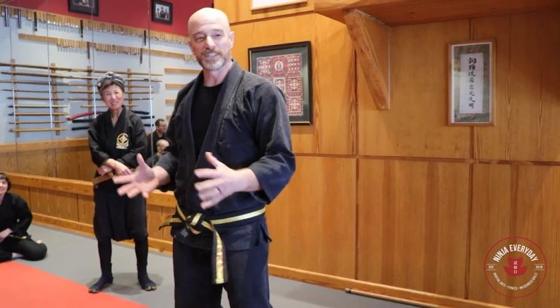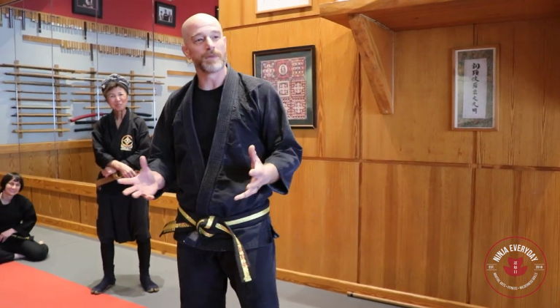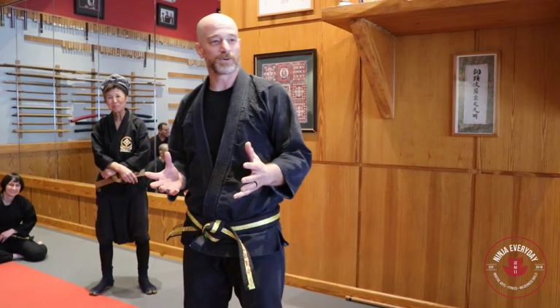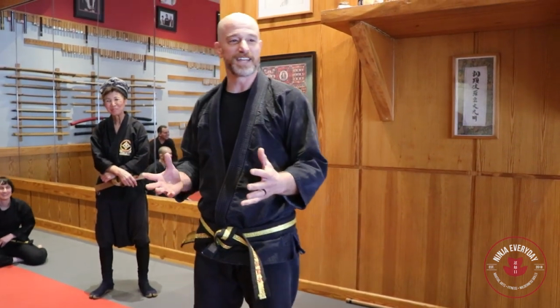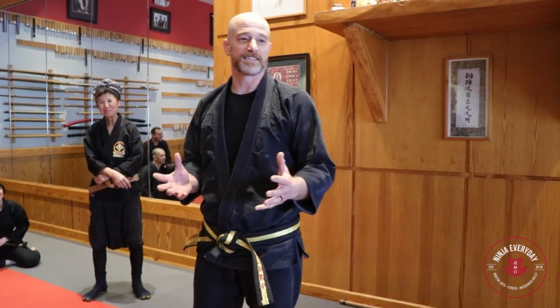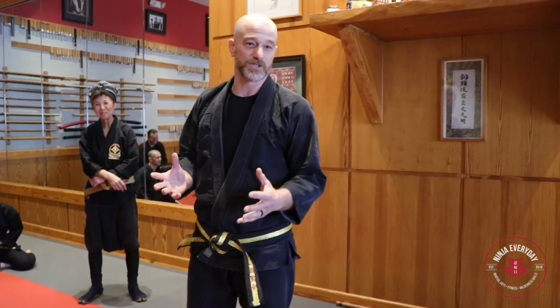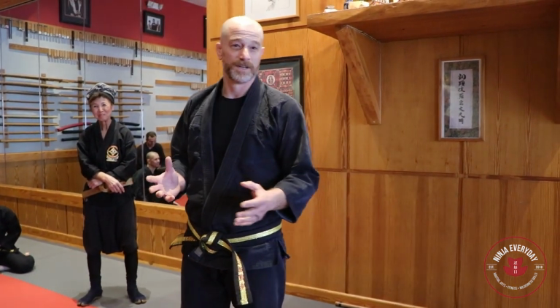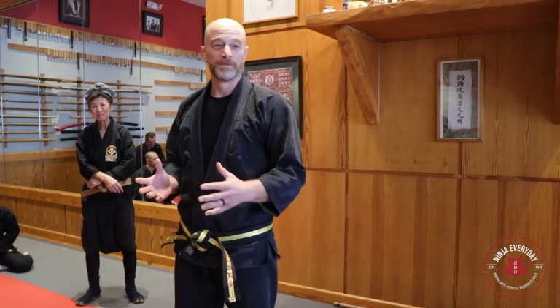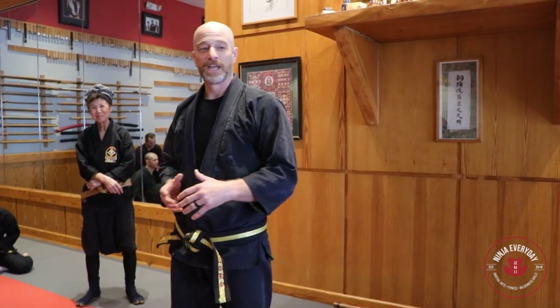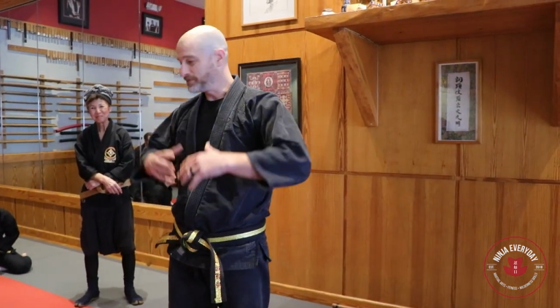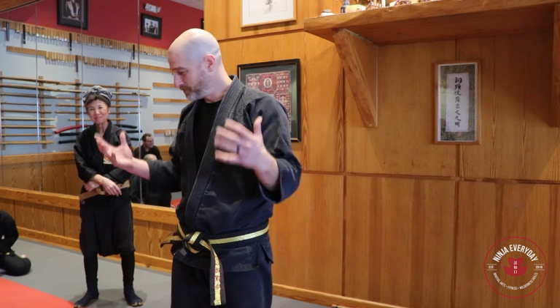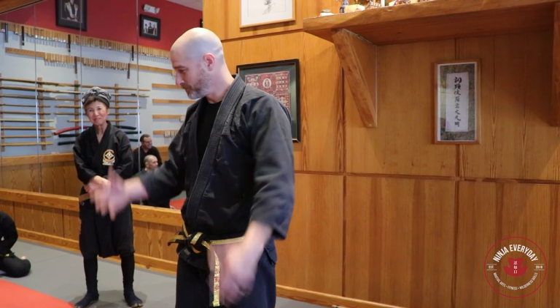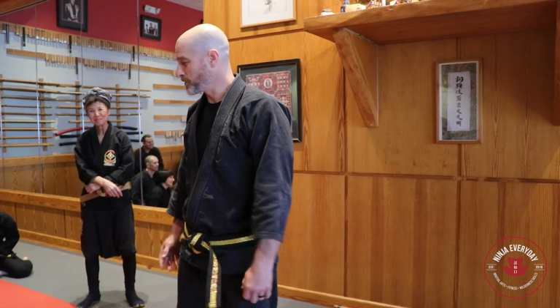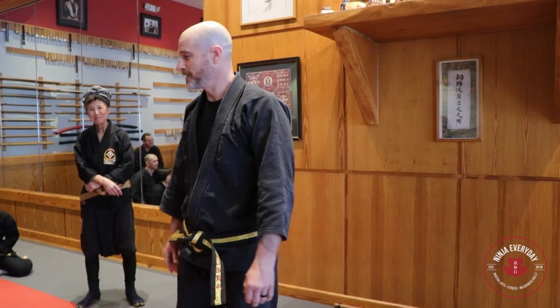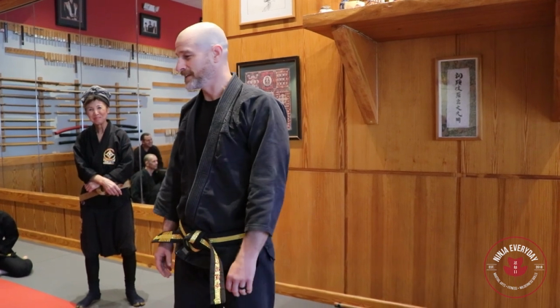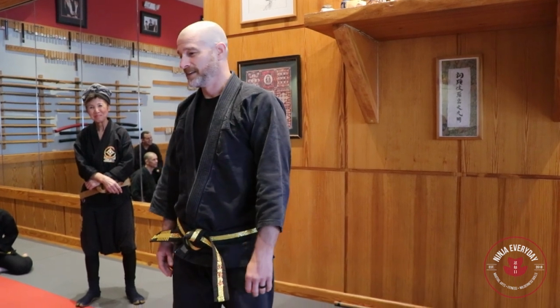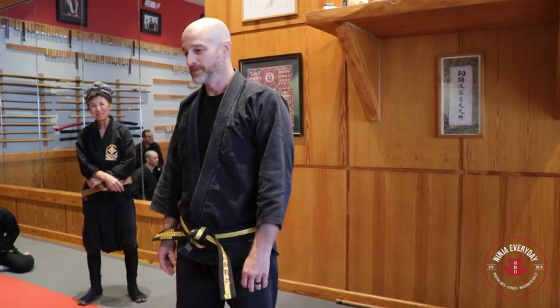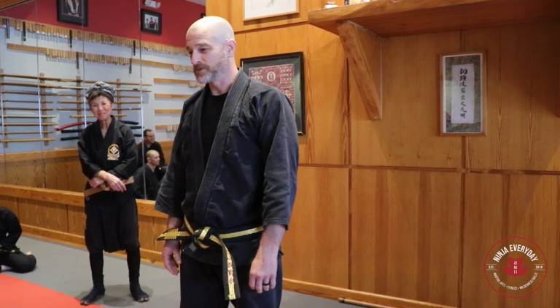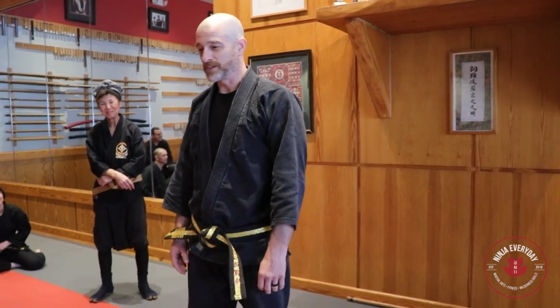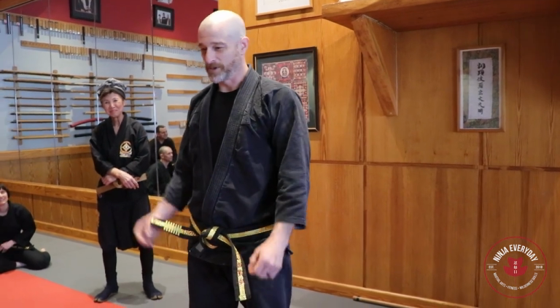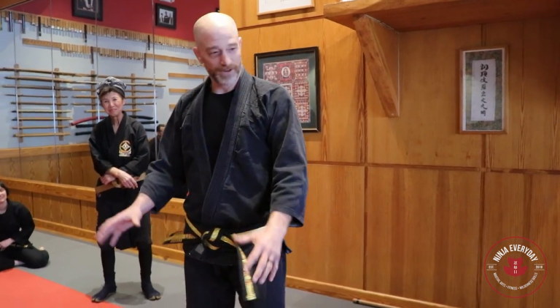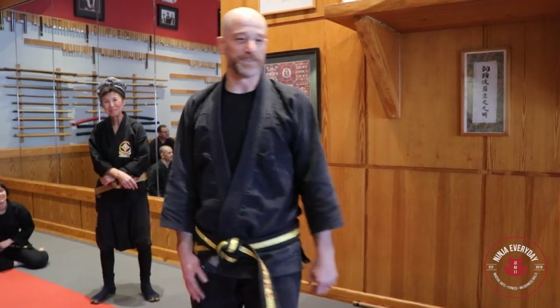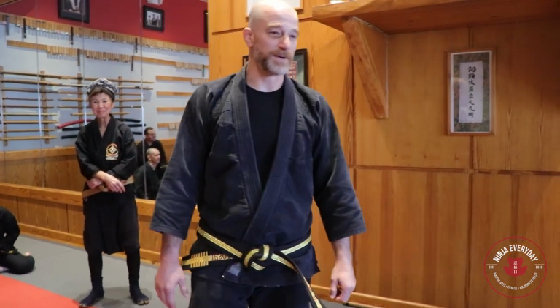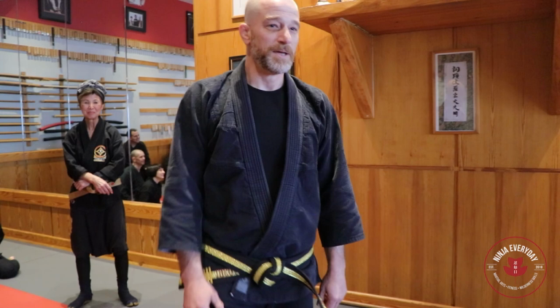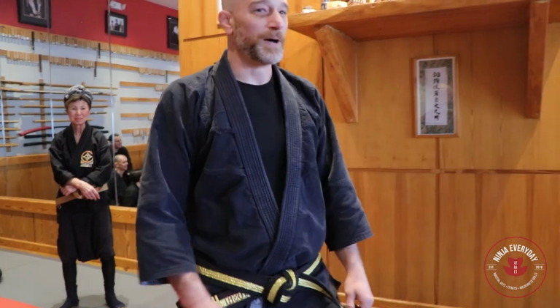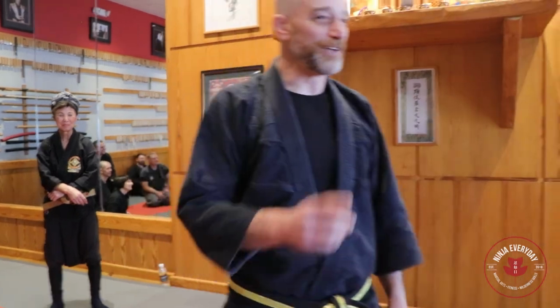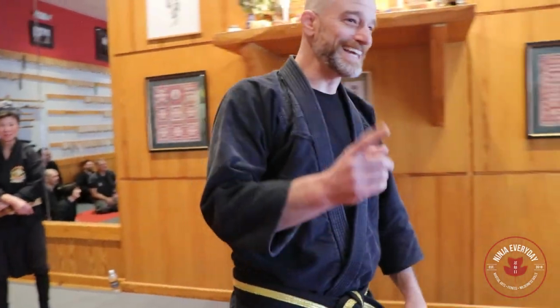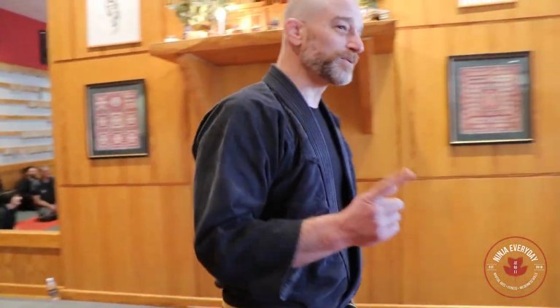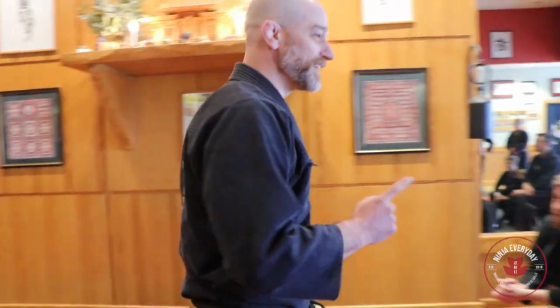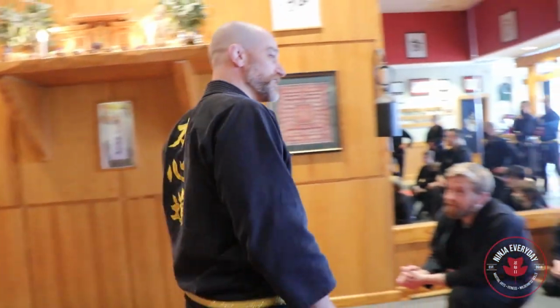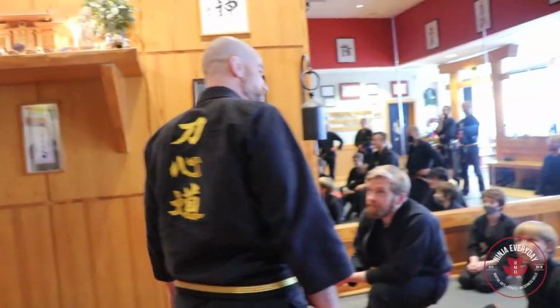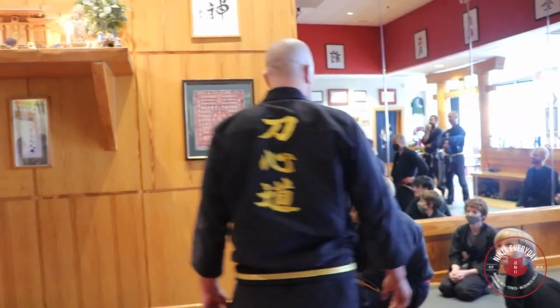it's called the Dimmach — the death touch. And we've learned that some things are better in movies. But if there is a real death touch, let me show it to you.